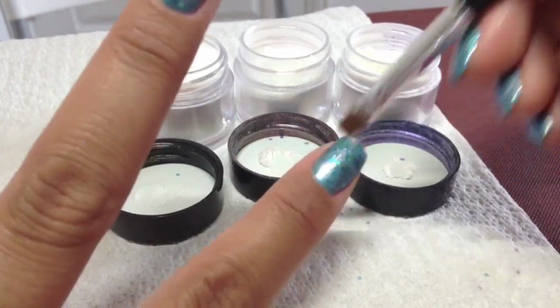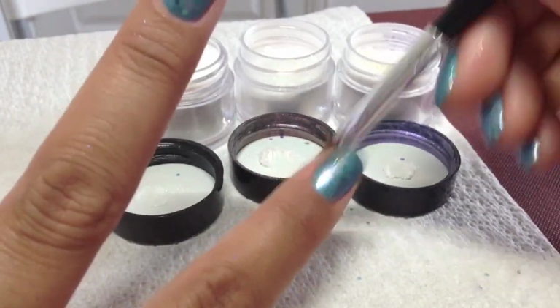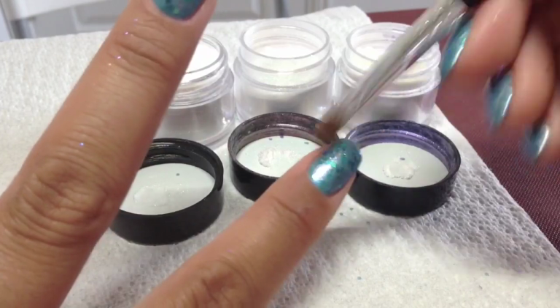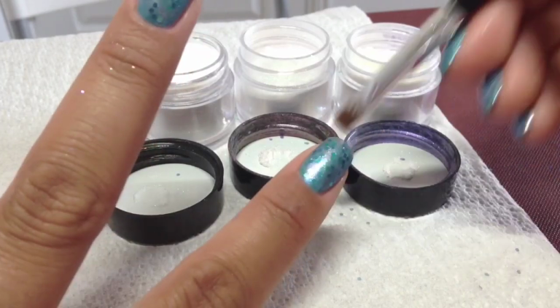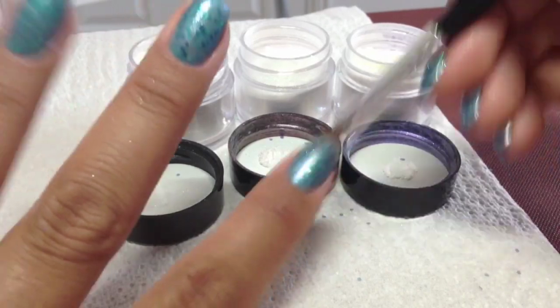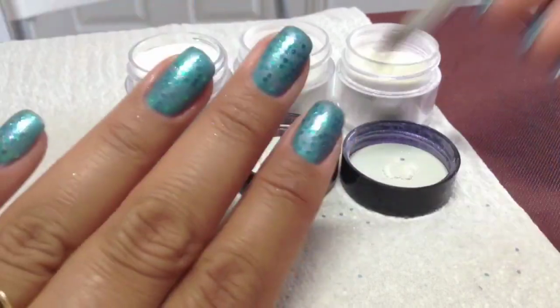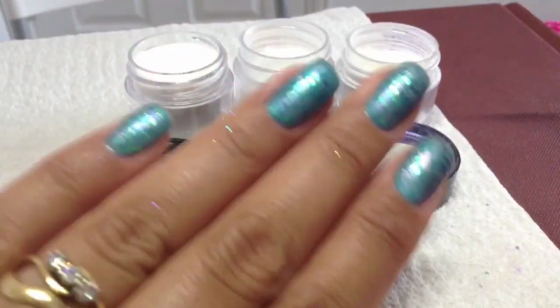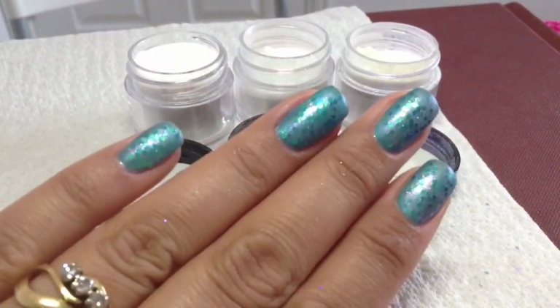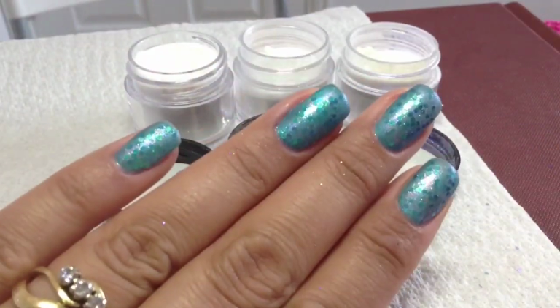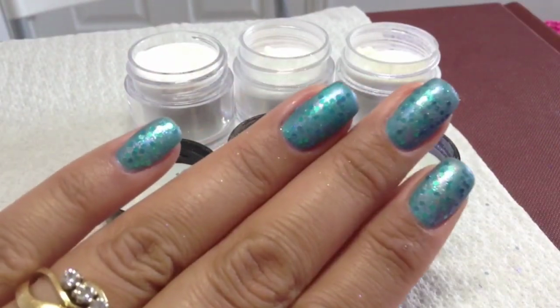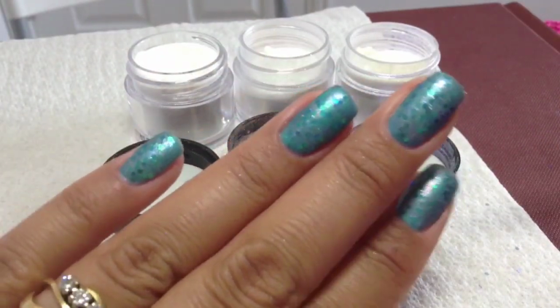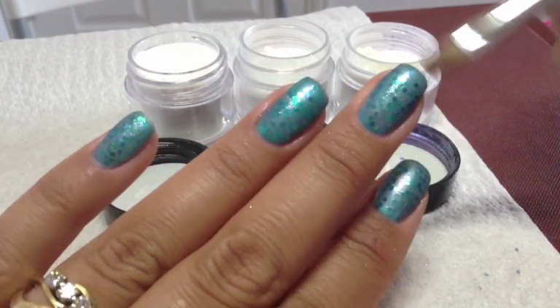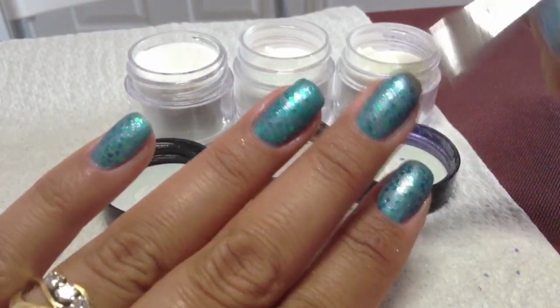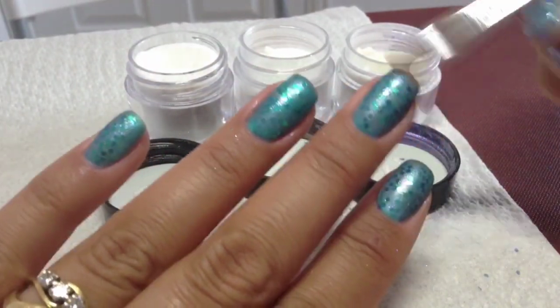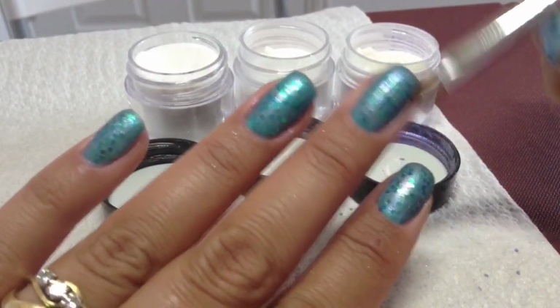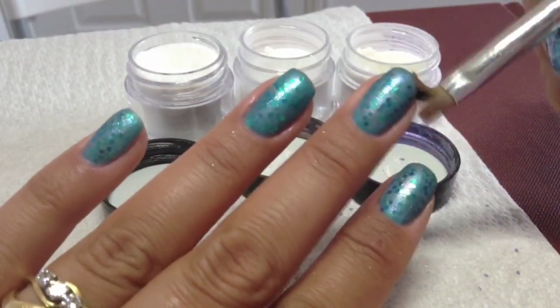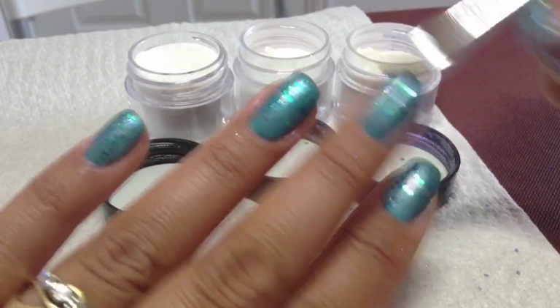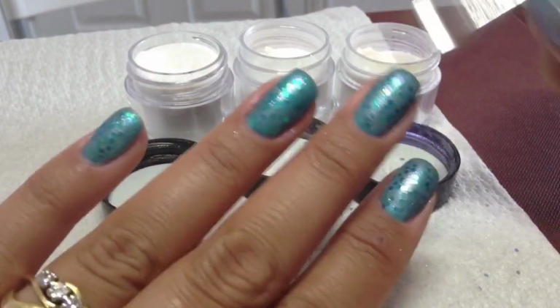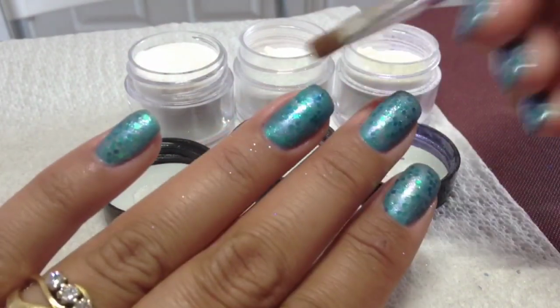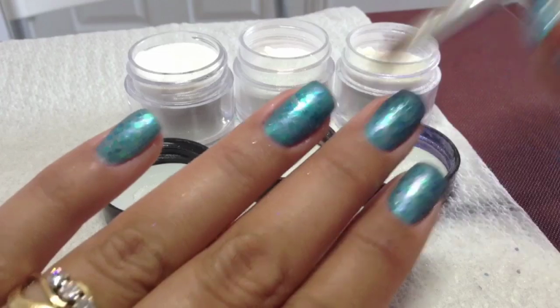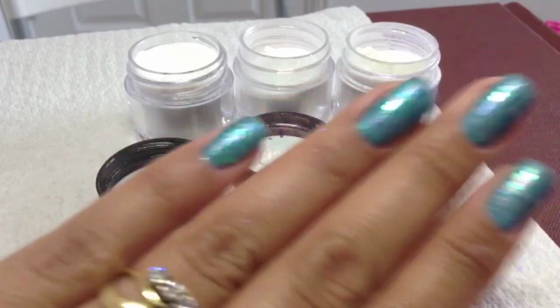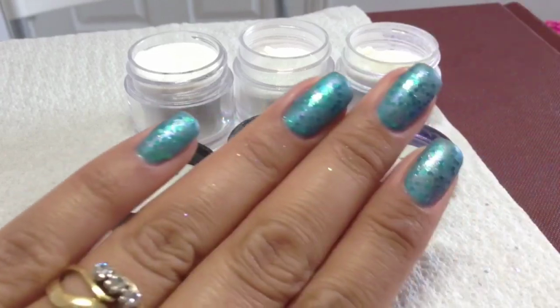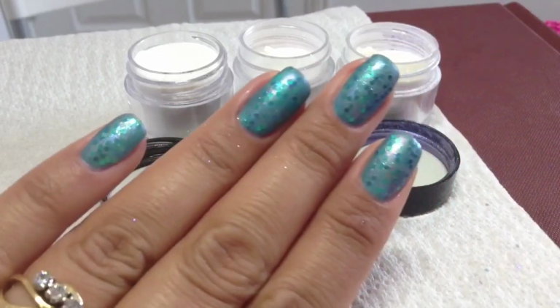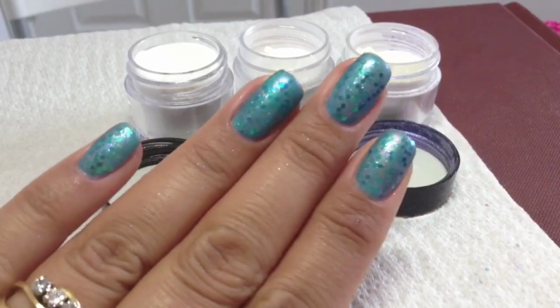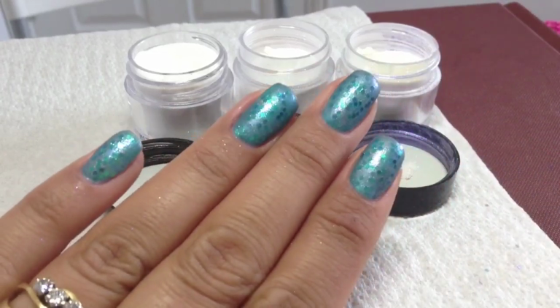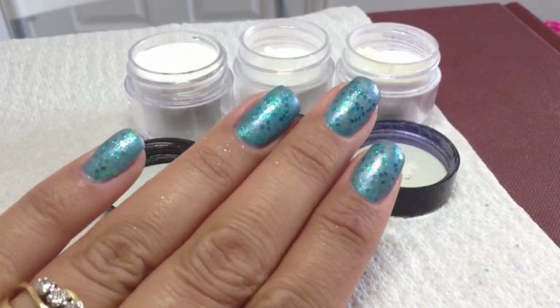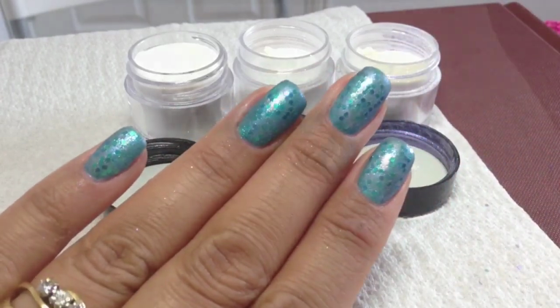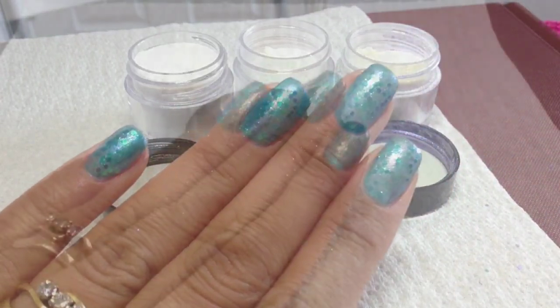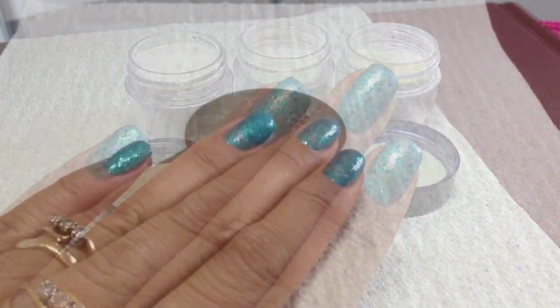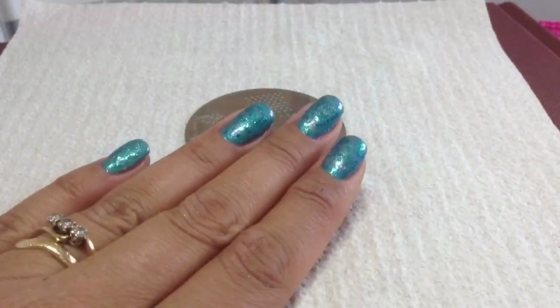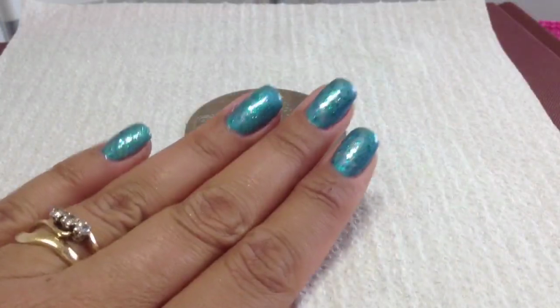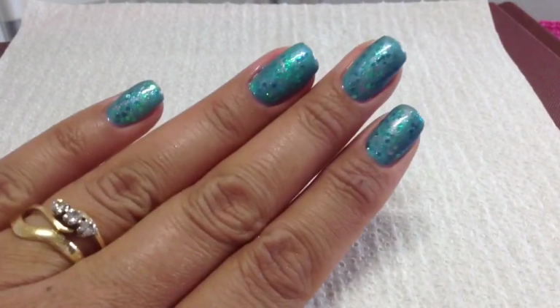Once you're happy with the coverage, I'm just going to go in and top coat those now.